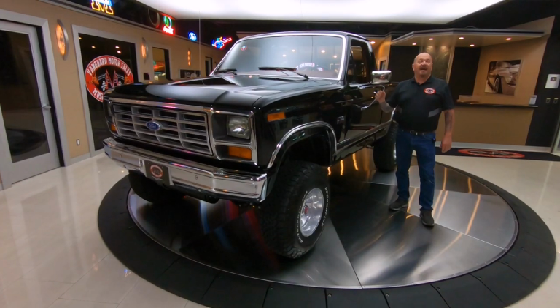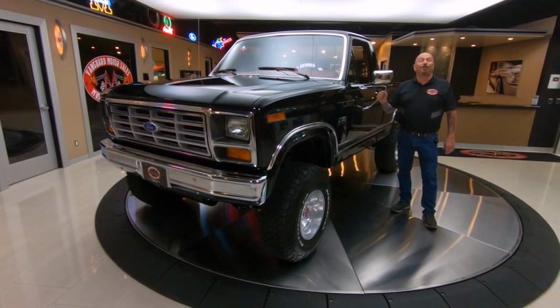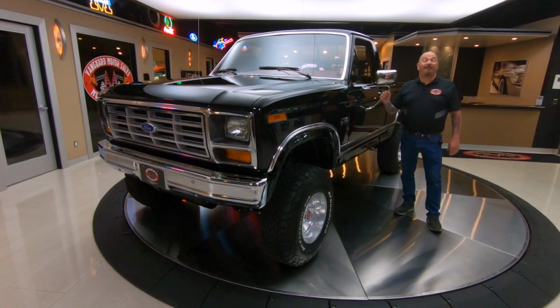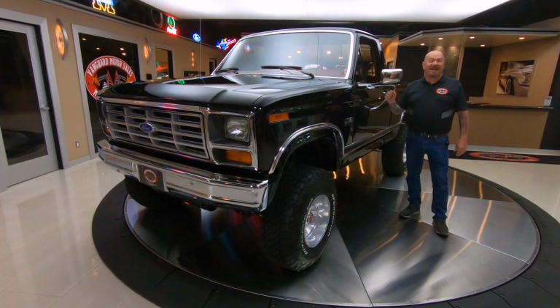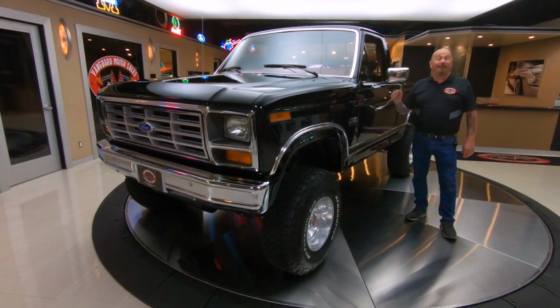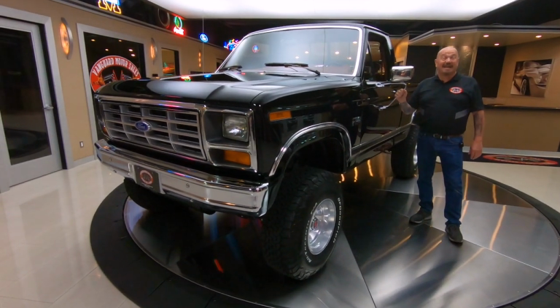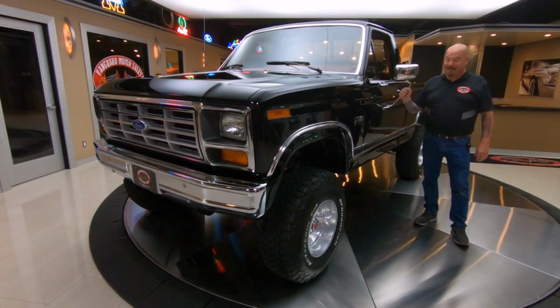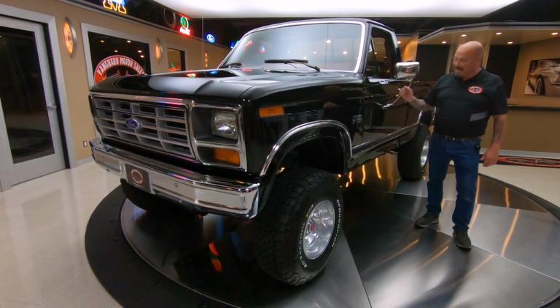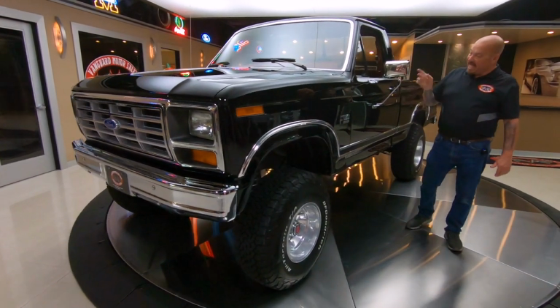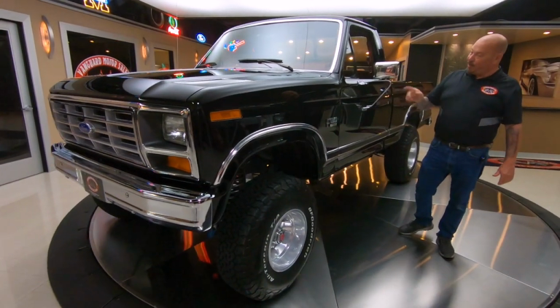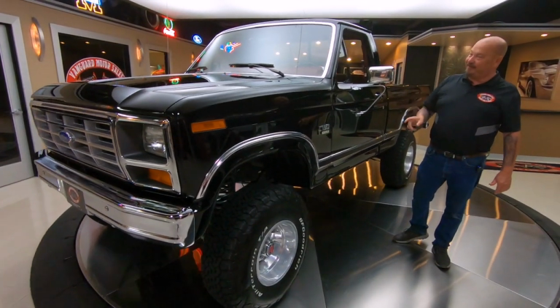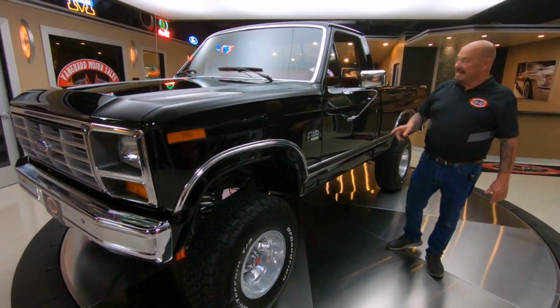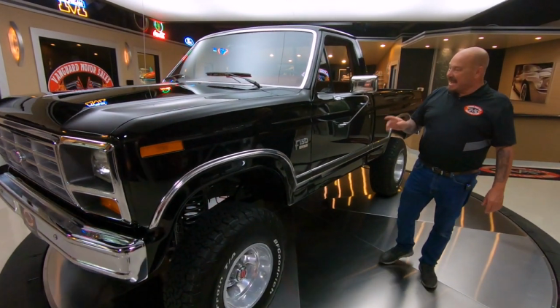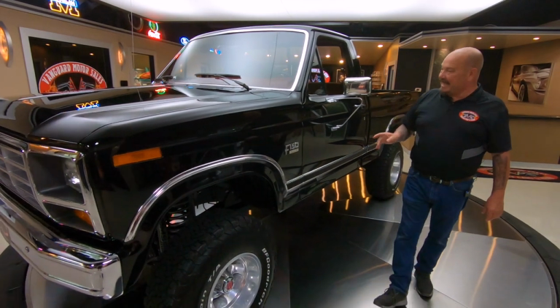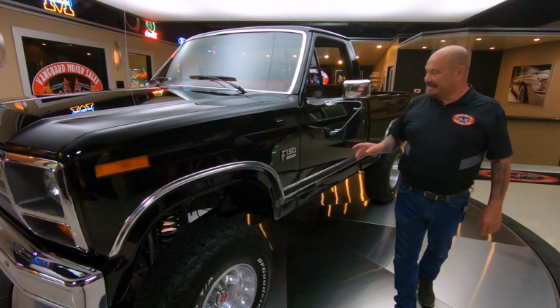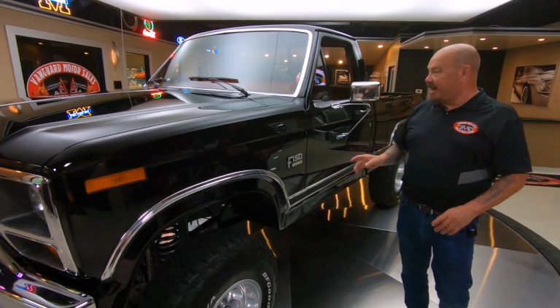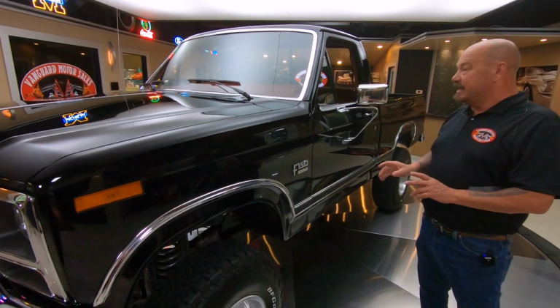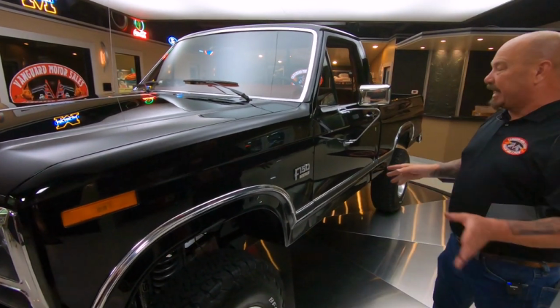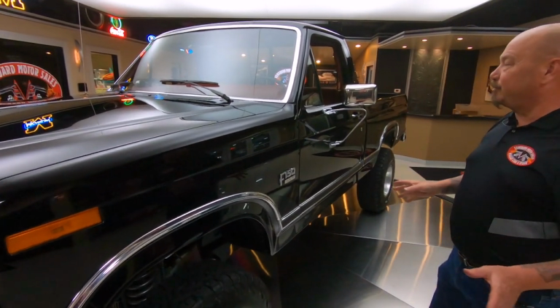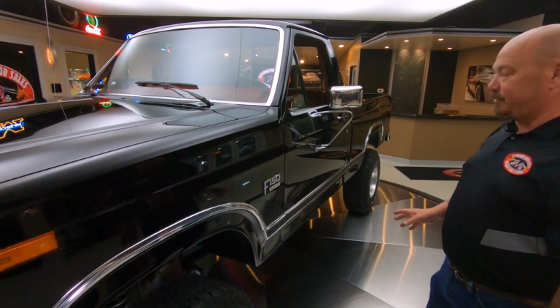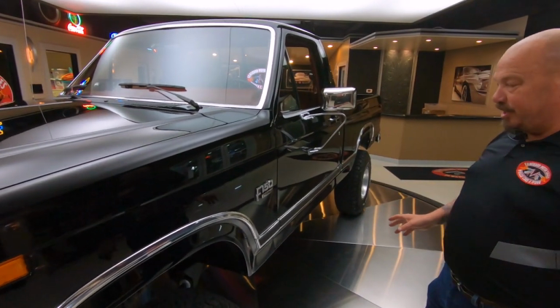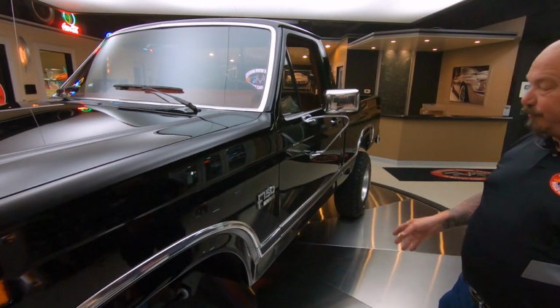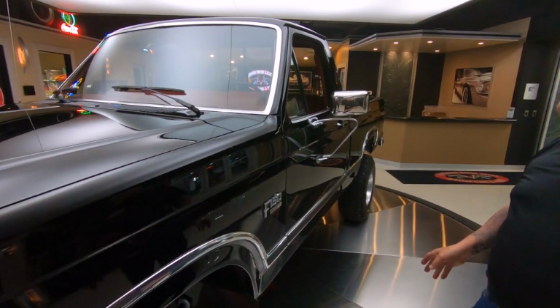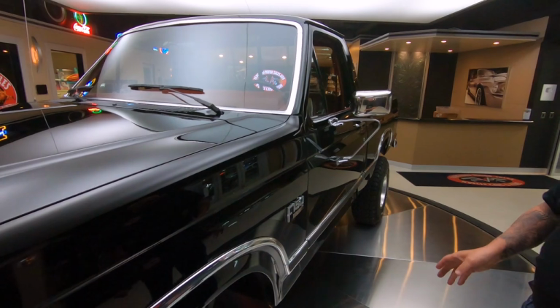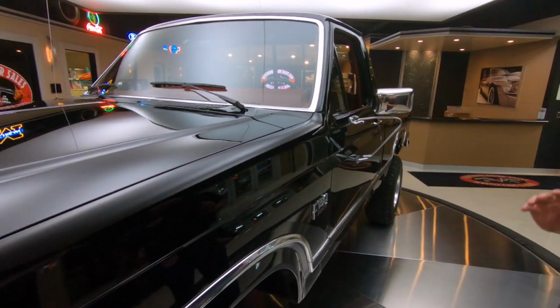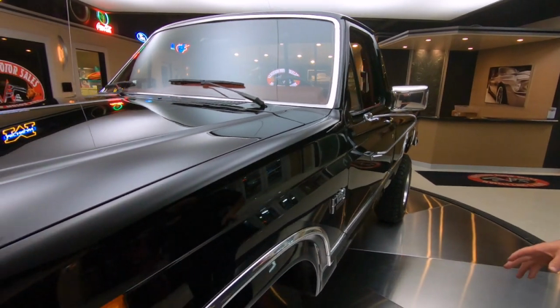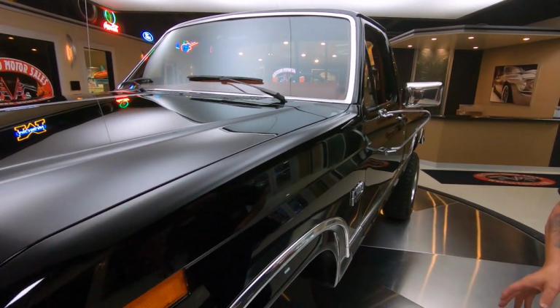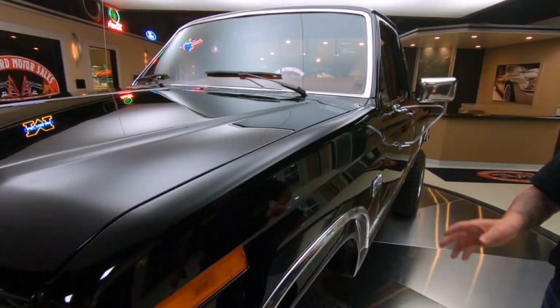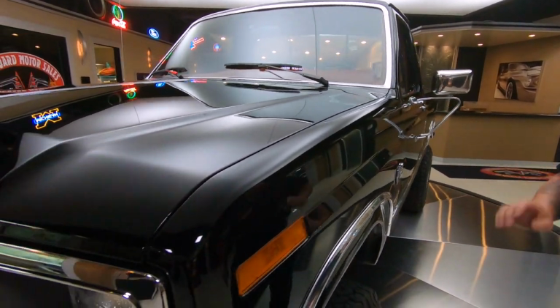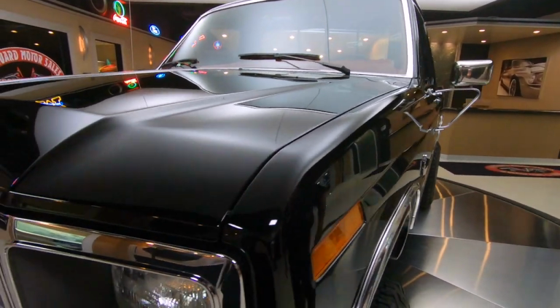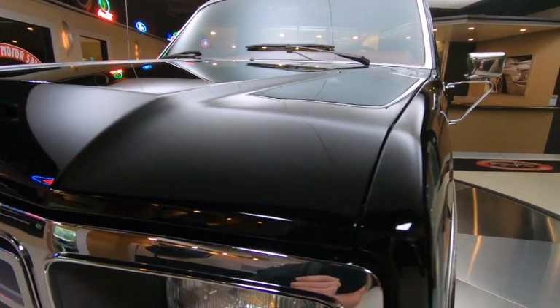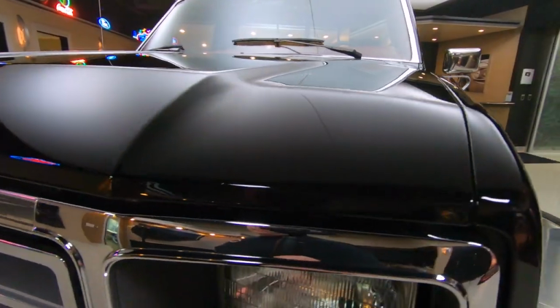Hey guys, look what I got for you today. Man, this thing is sweet, isn't it? F-150, 1996 model. Got a 302 under the hood. She's a four-wheel drive, she's got a little lift on her, and she is black and beautiful.